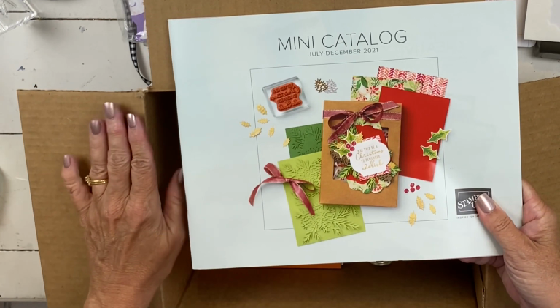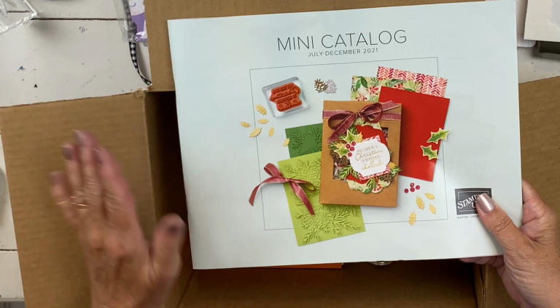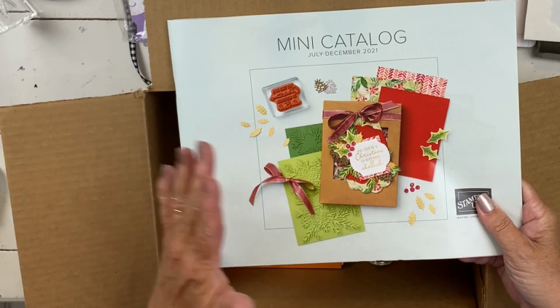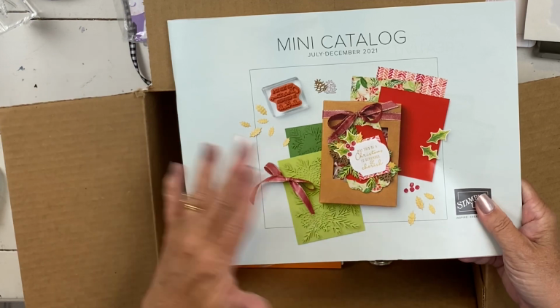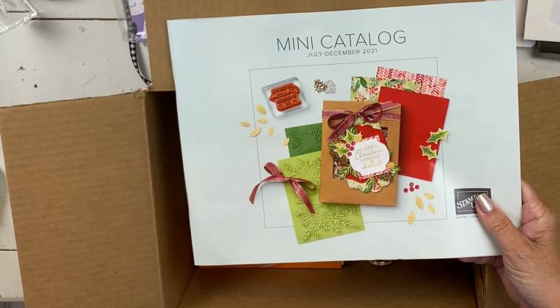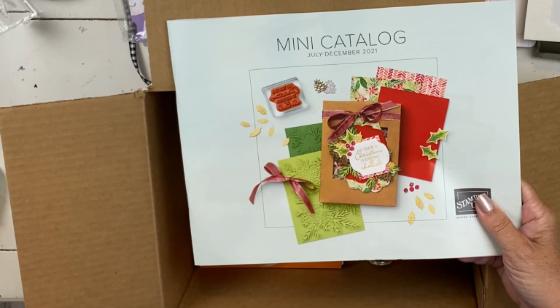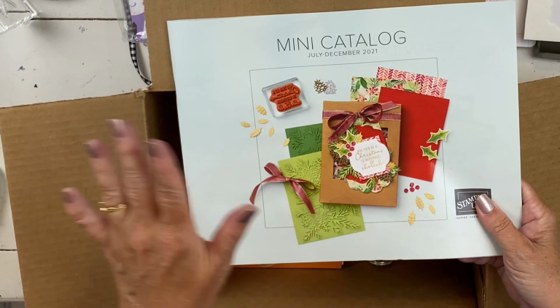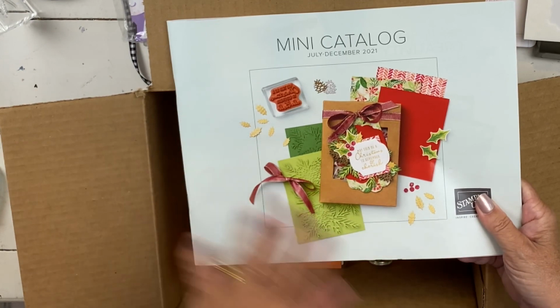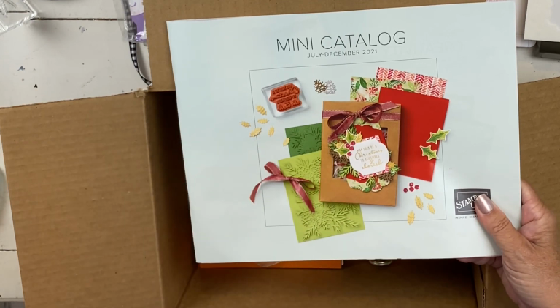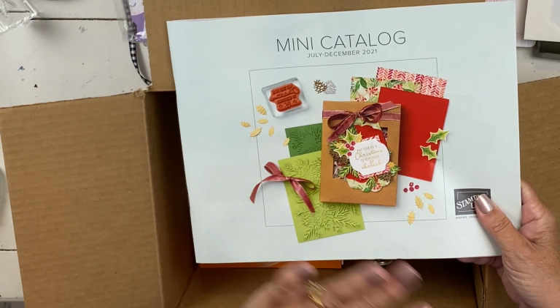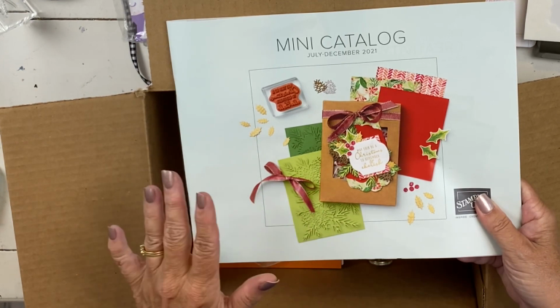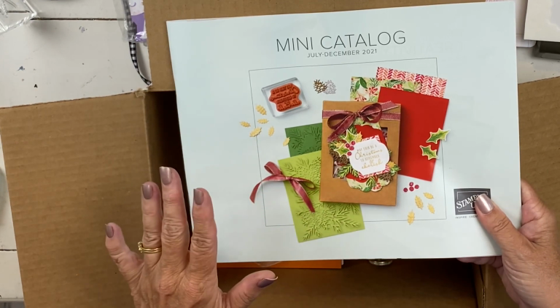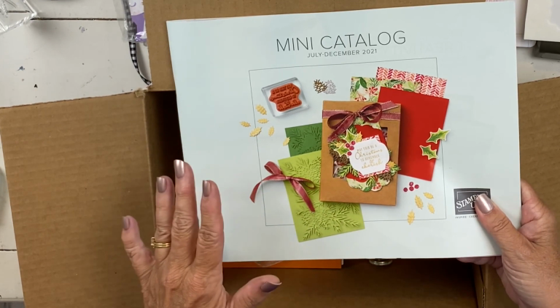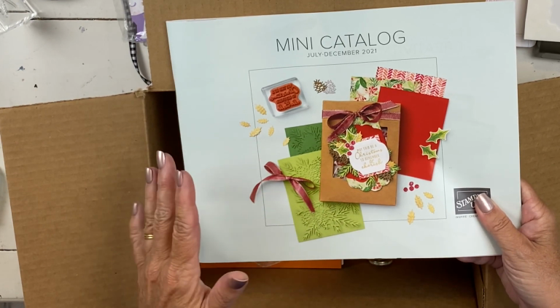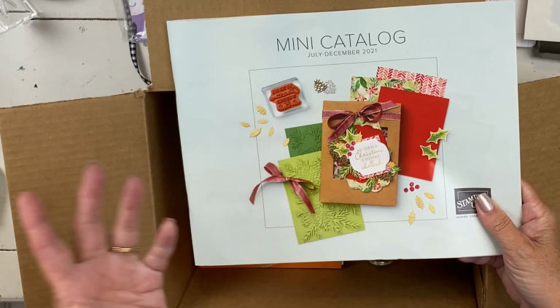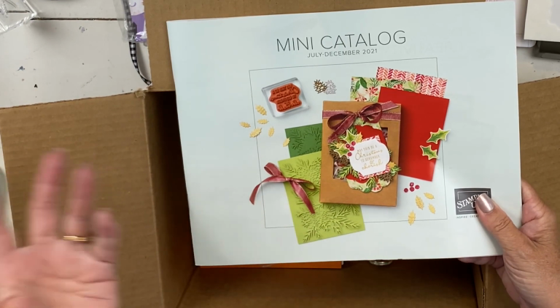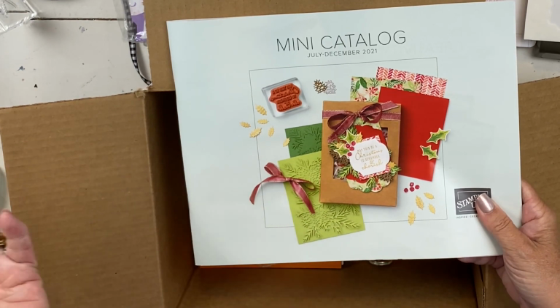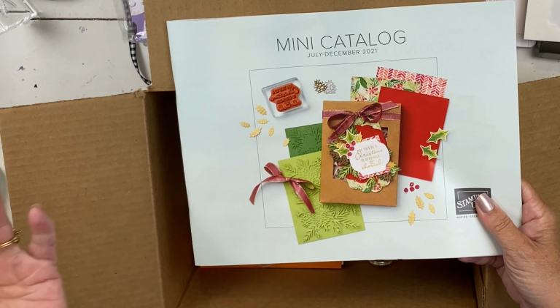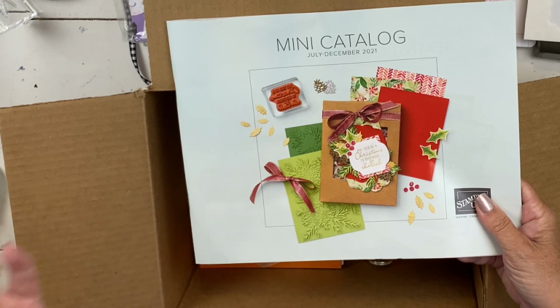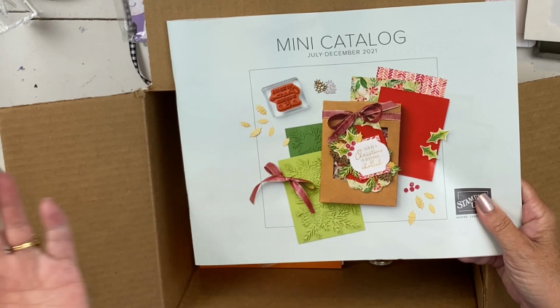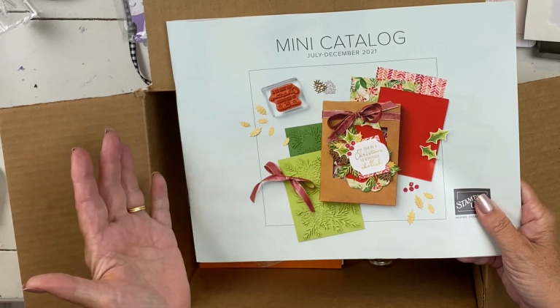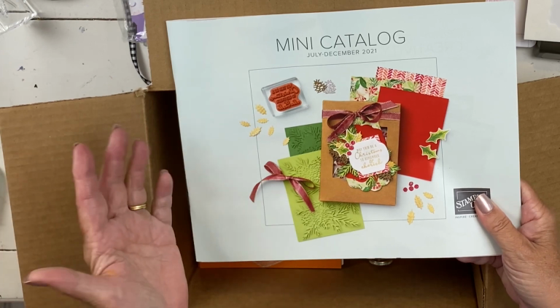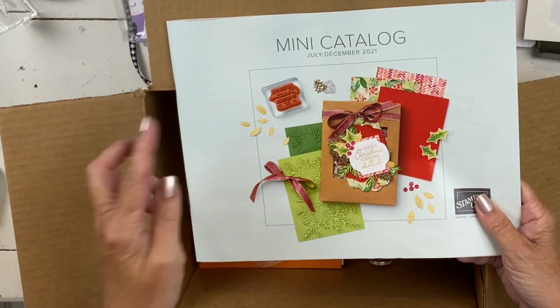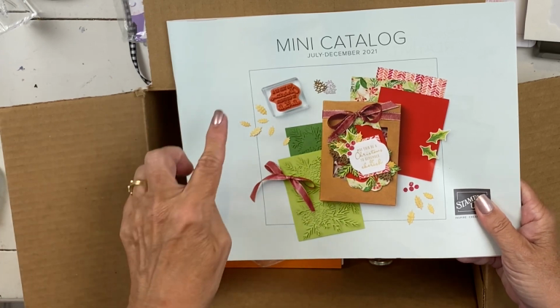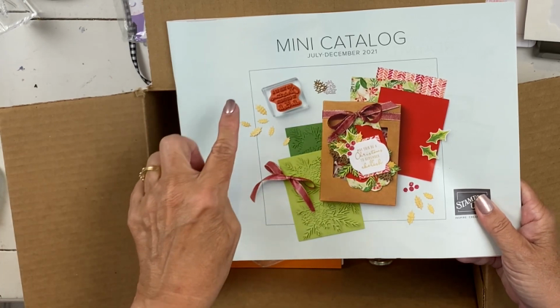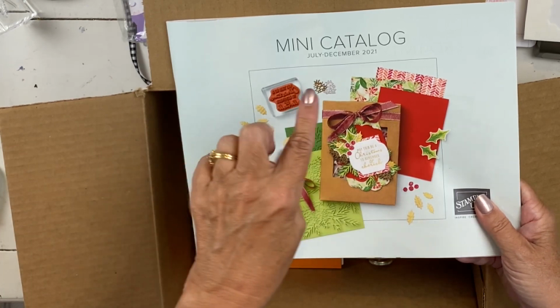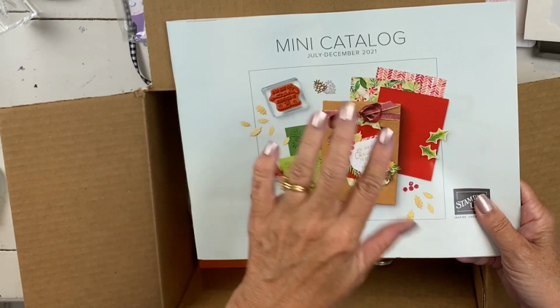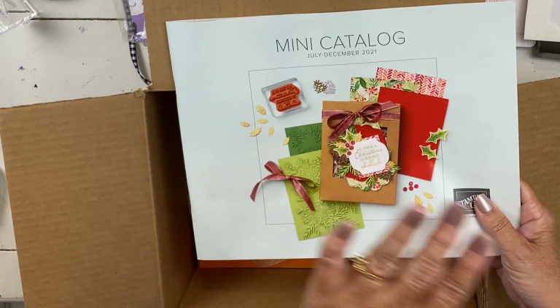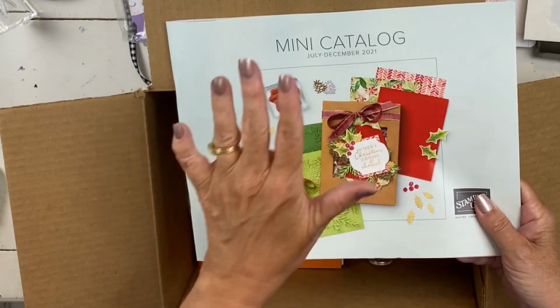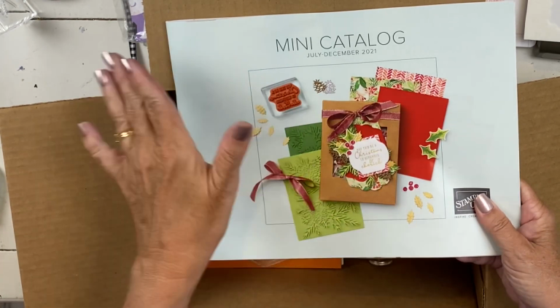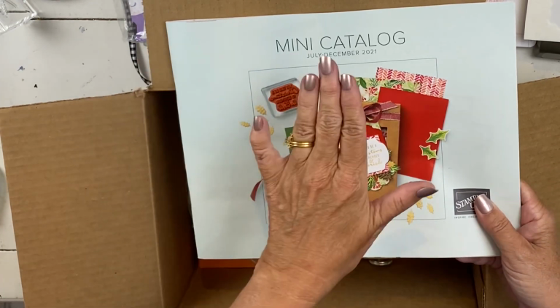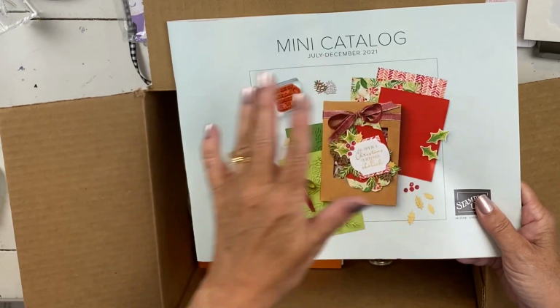With the try it class, you don't need any stamps. You don't need any die cutting machine or anything. So because there's no stamps, there's just the card supplies or just the videos.